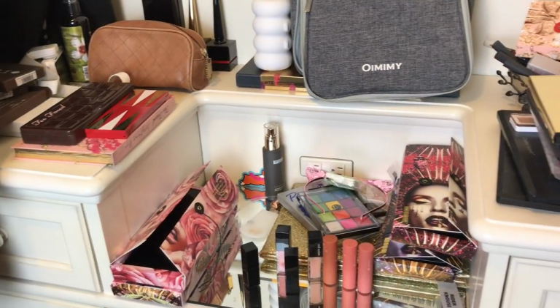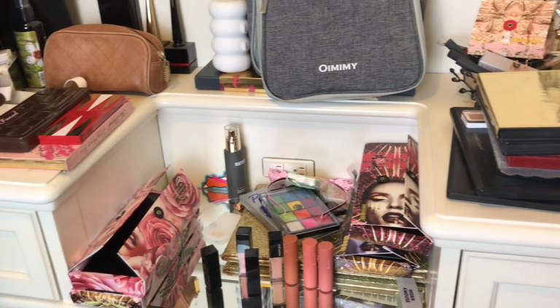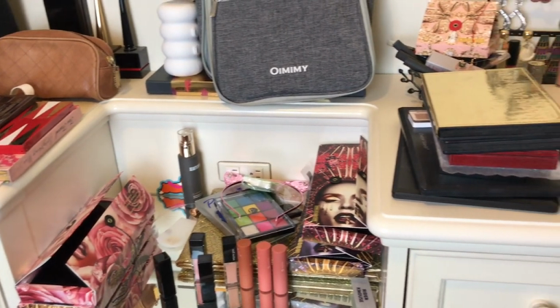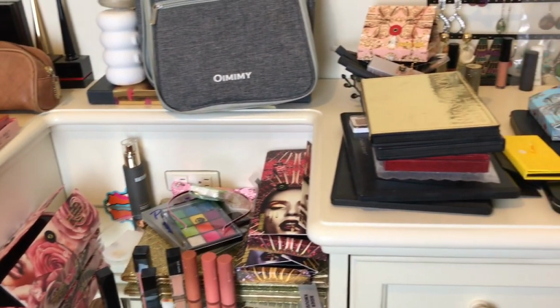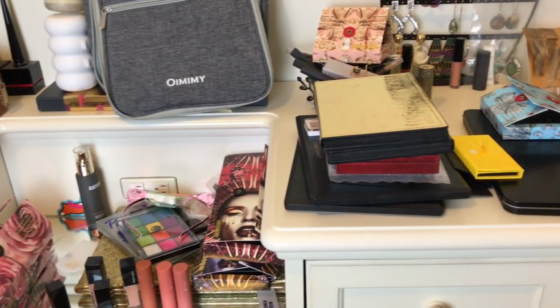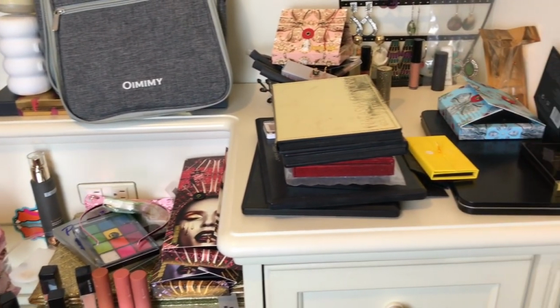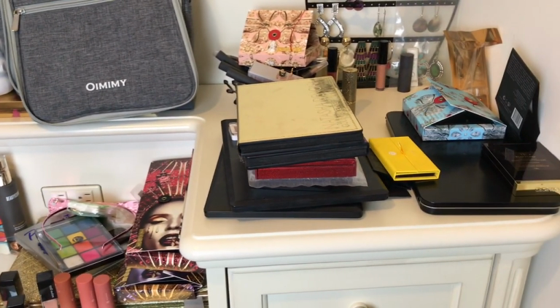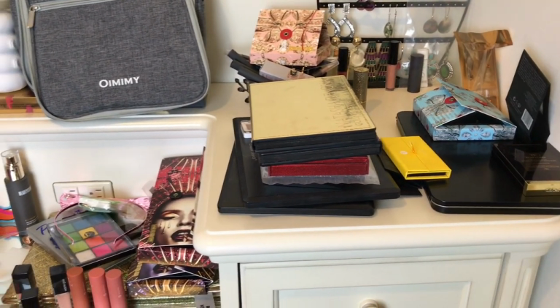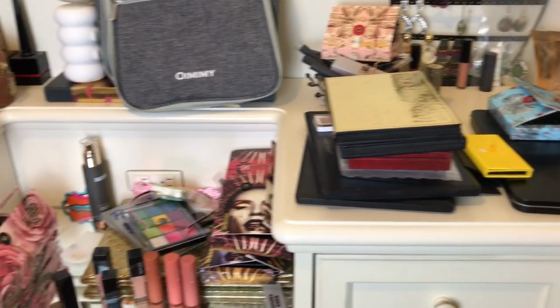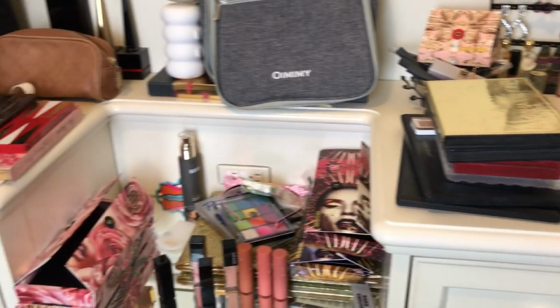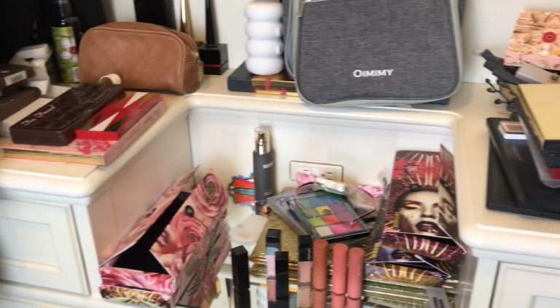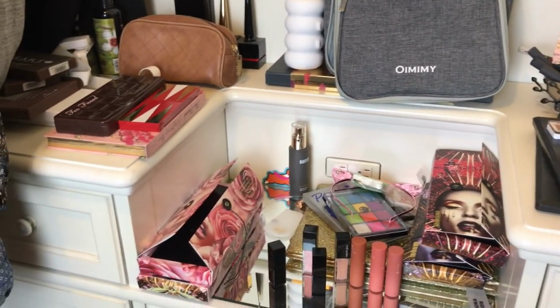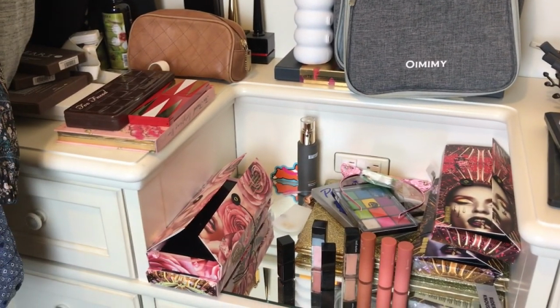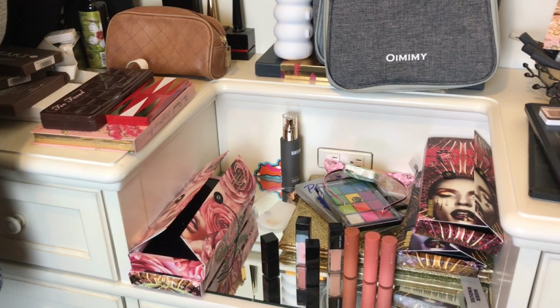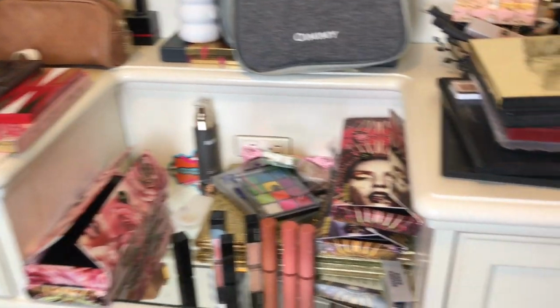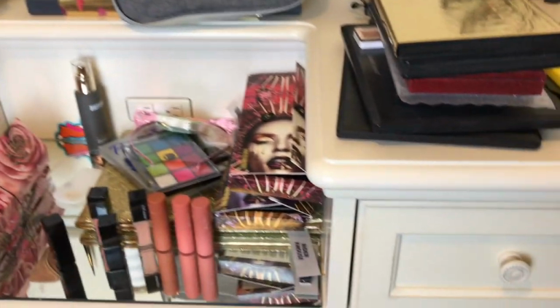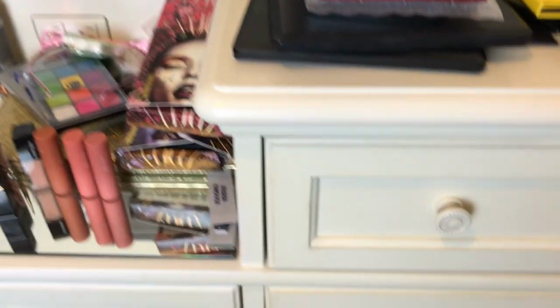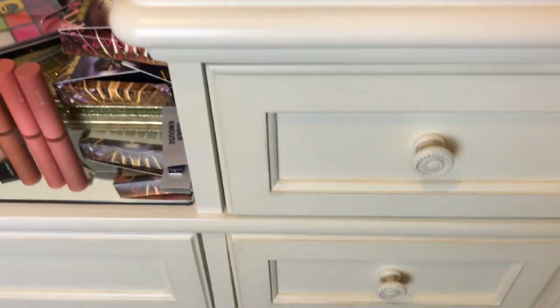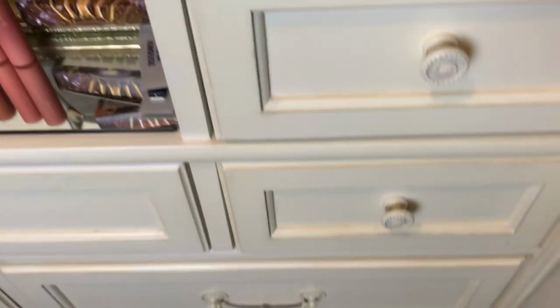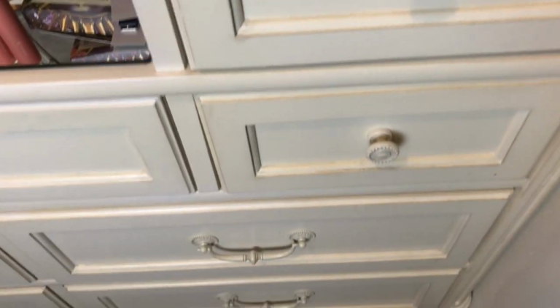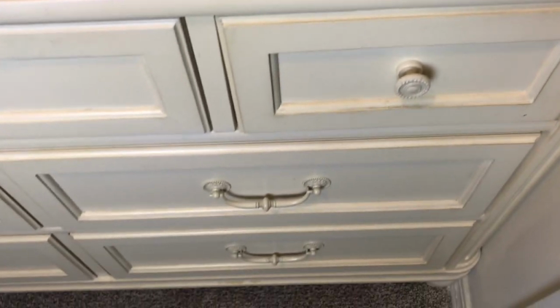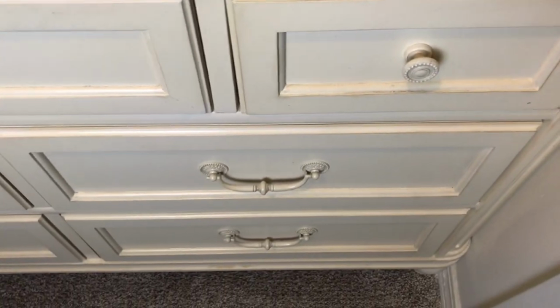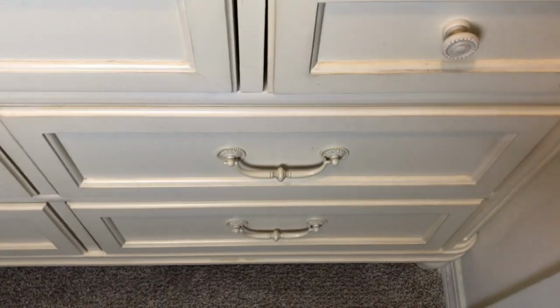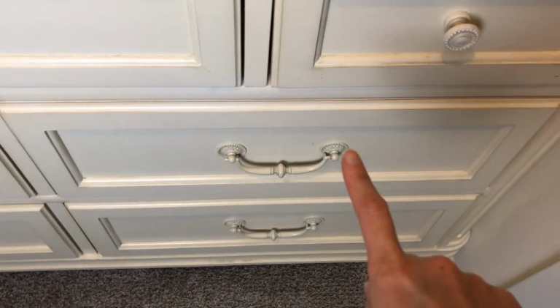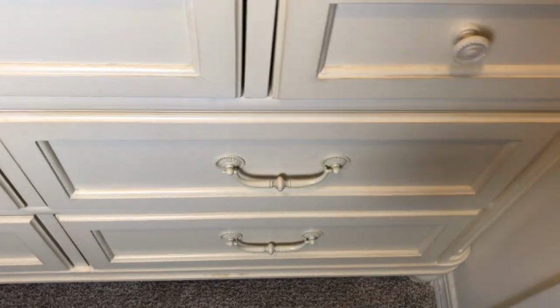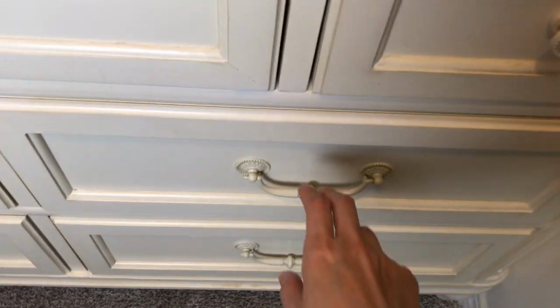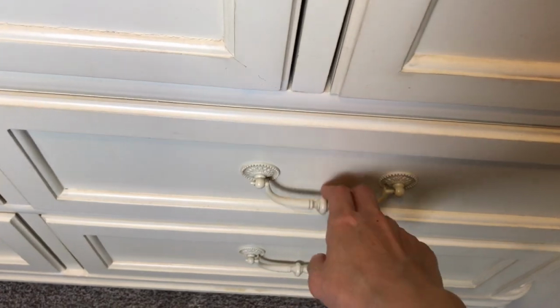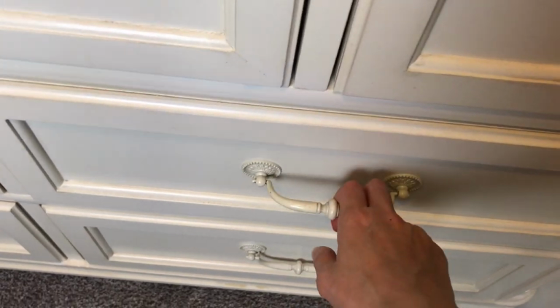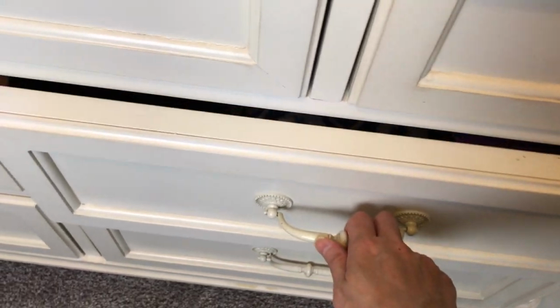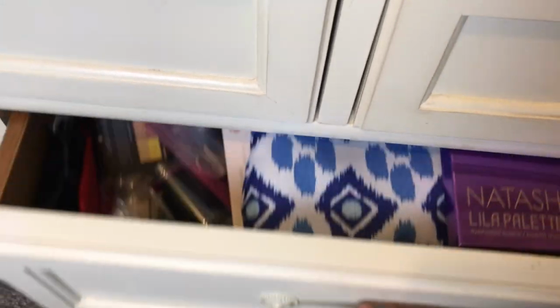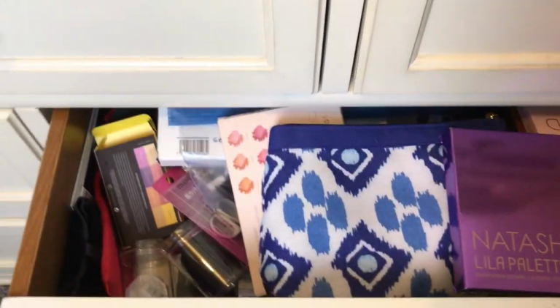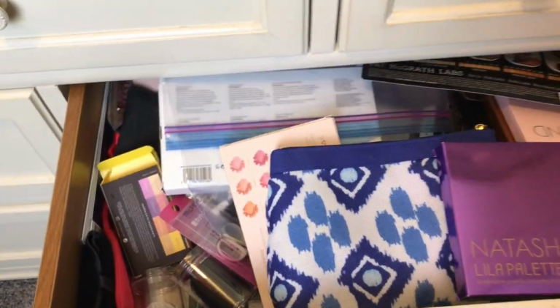Here's a better look at everything that's just sitting on top of my vanity. Let's open up one of the drawers — this one, because it has the most makeup-related things.